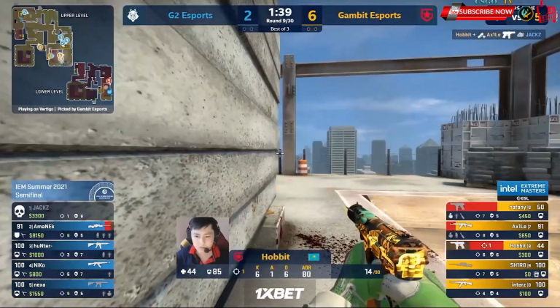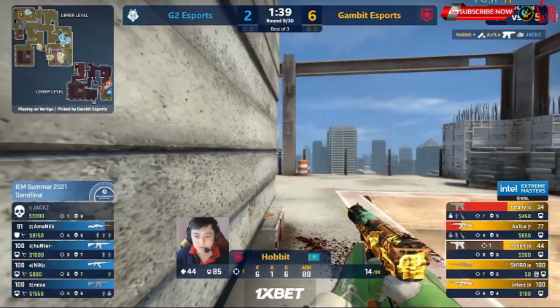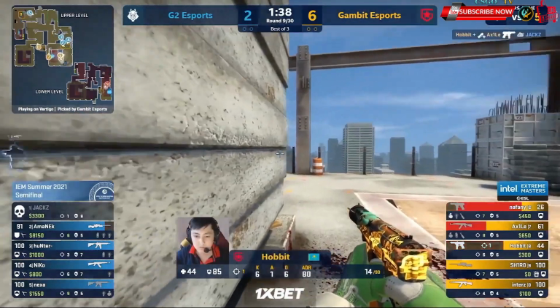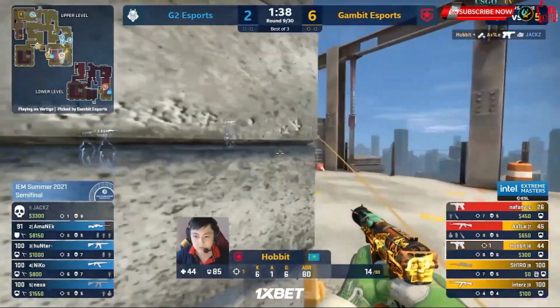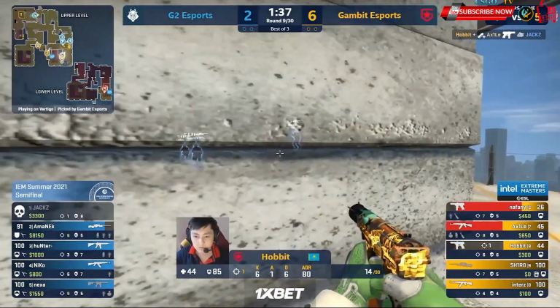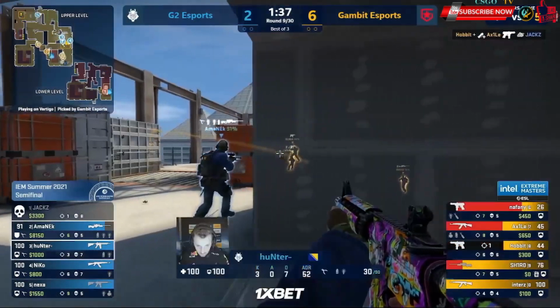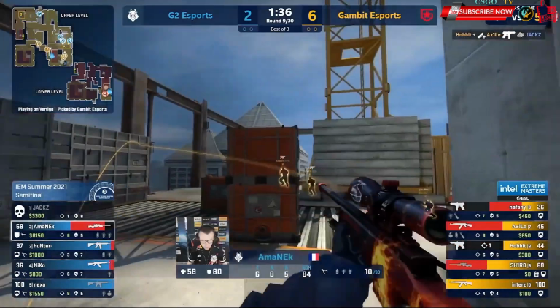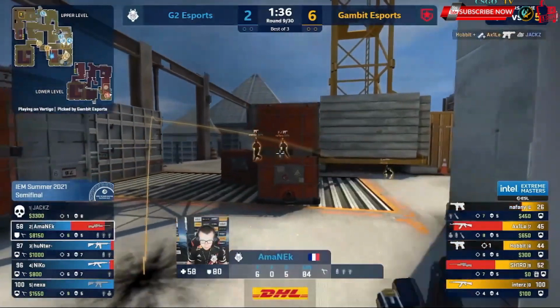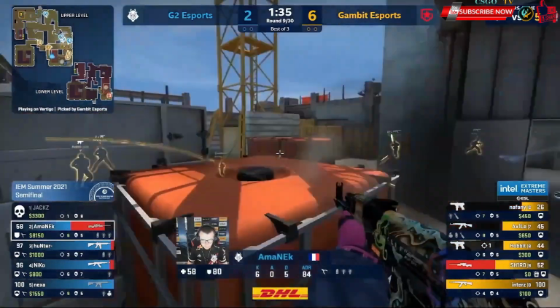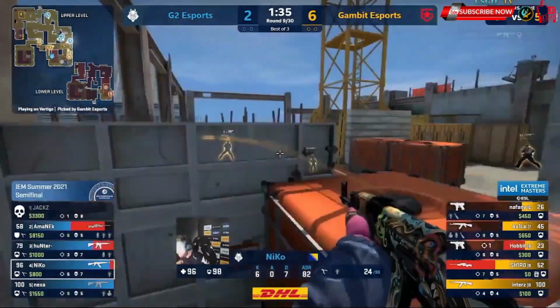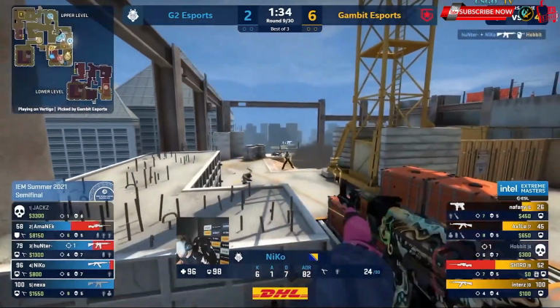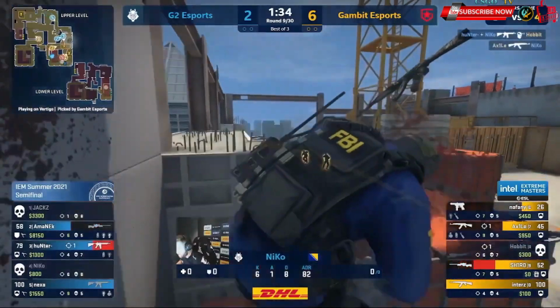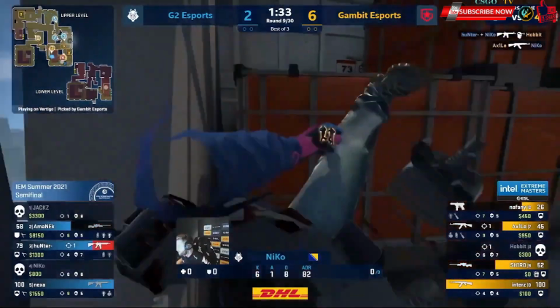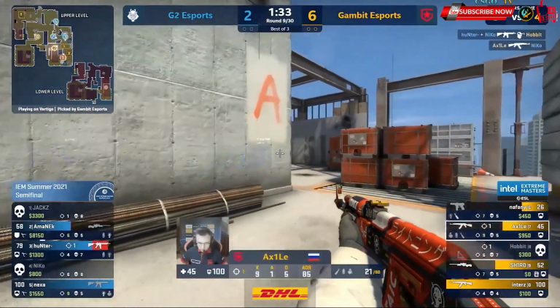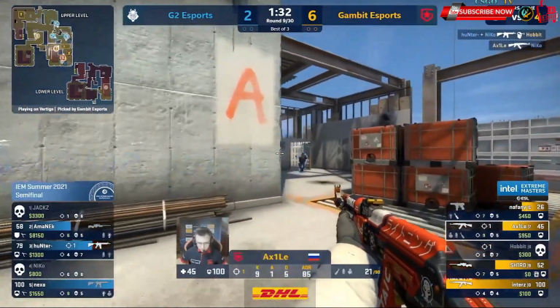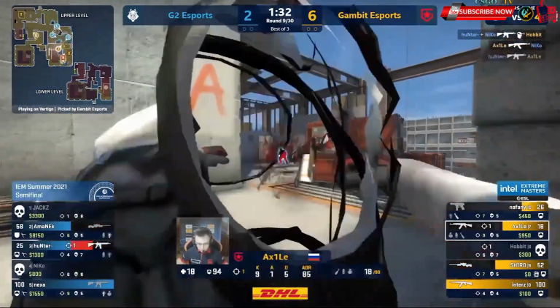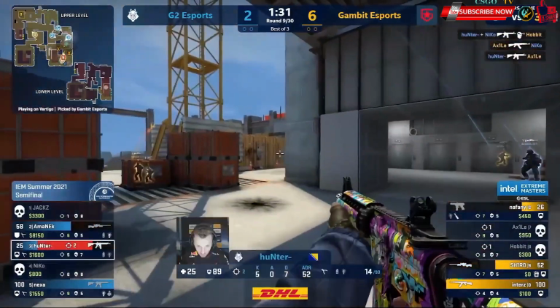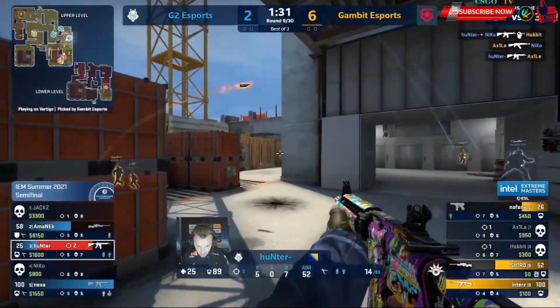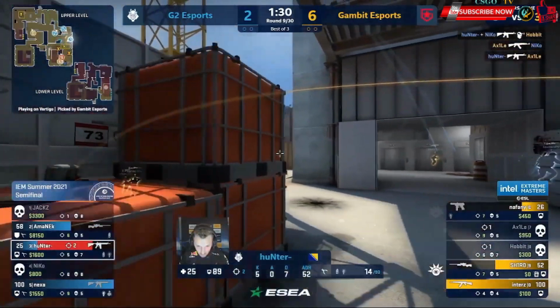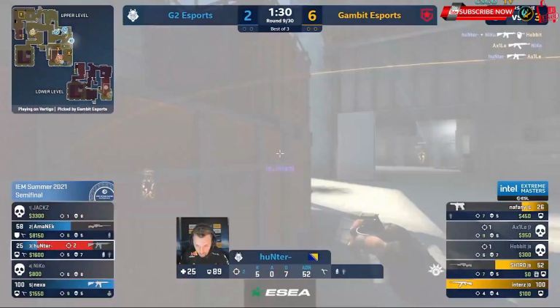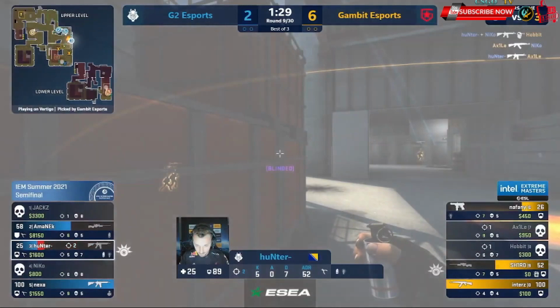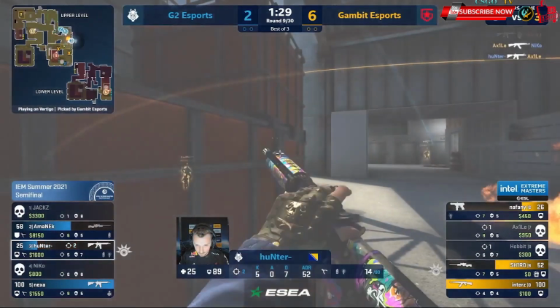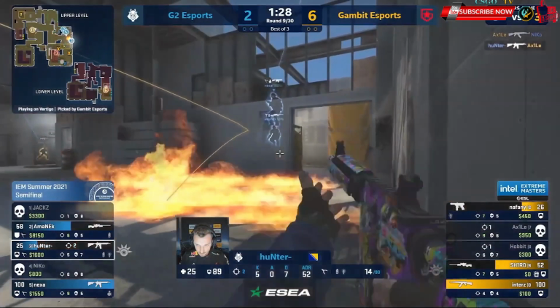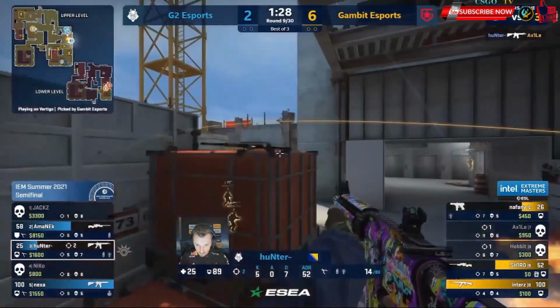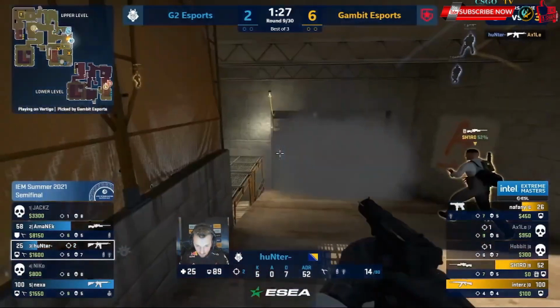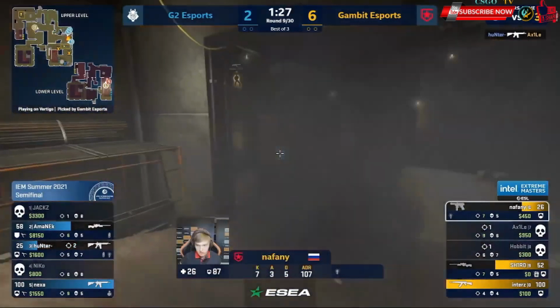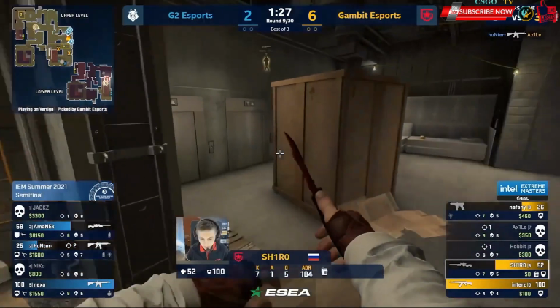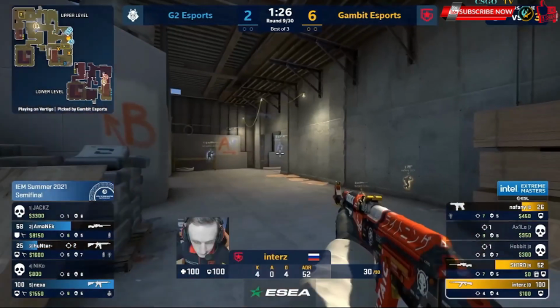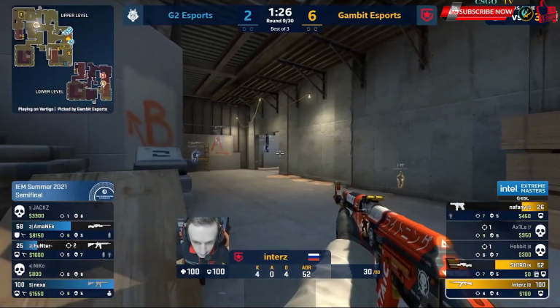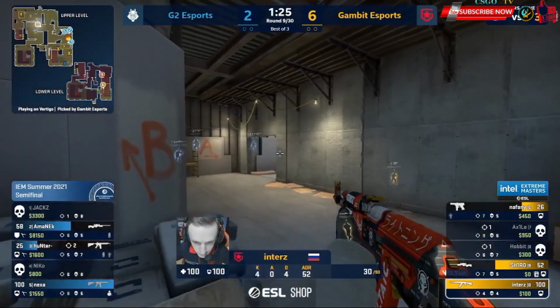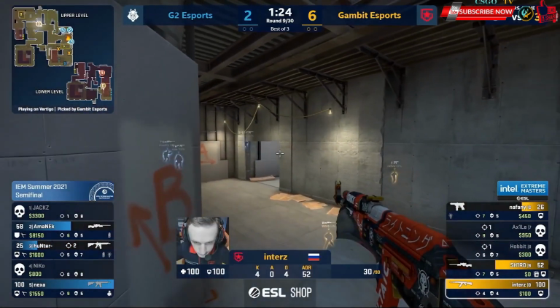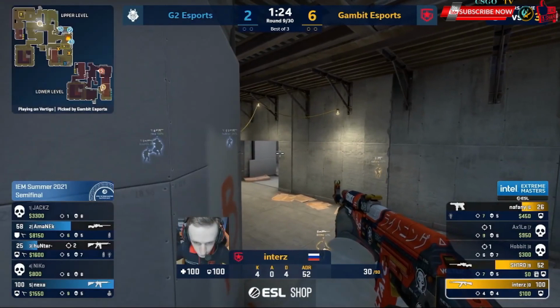Hobbit bodyguards his teammate to perfection. And now Gambit — they're turning up the speed. Amanek's getting overrun. Niko tries to bail him out — it costs him his life. He's exposed to Axile. Finally he's kept honest. Space taken elsewhere. Inters has just ran through middle. He's got the full rotation — everybody's over the woods.